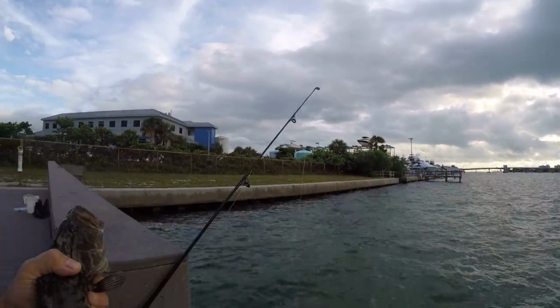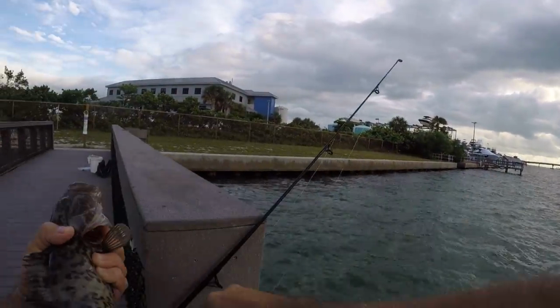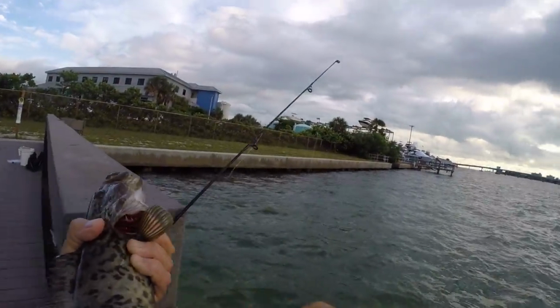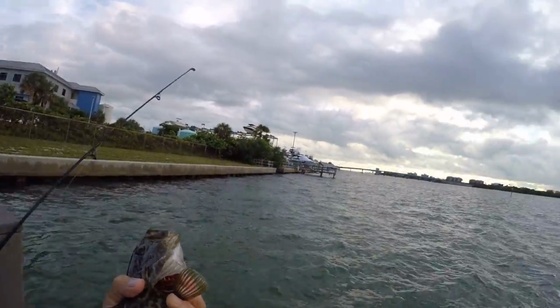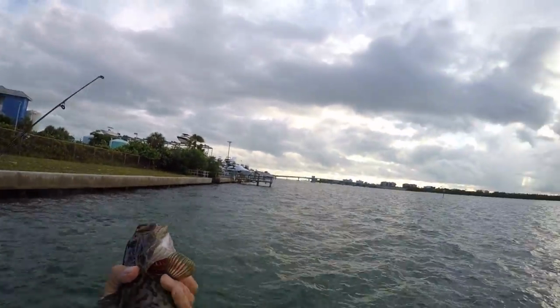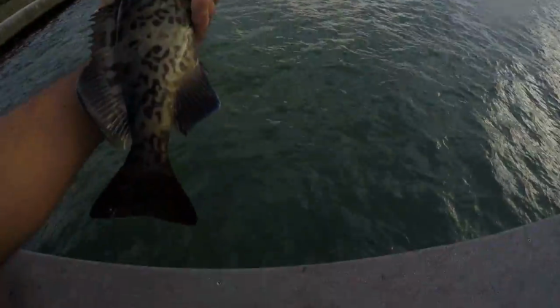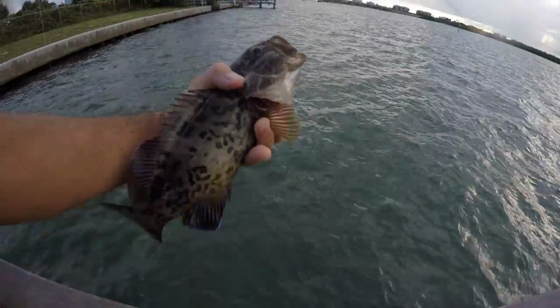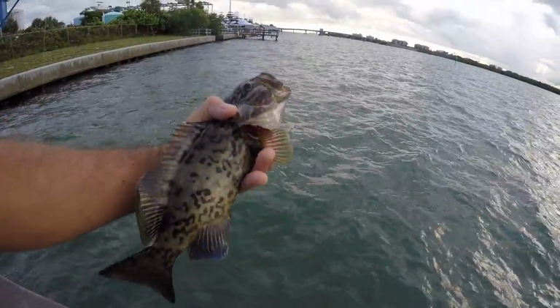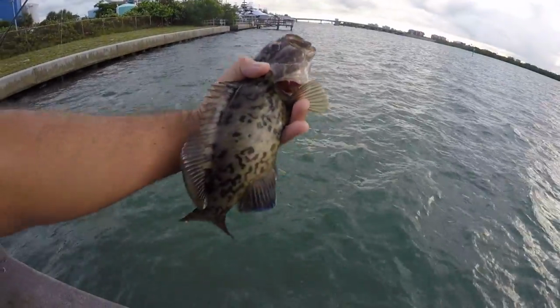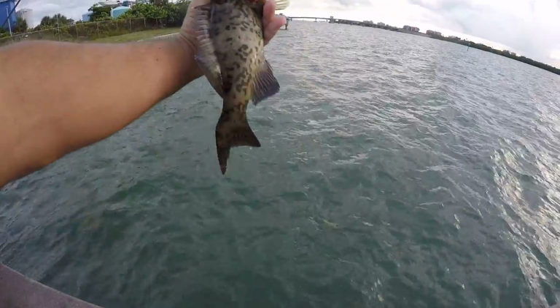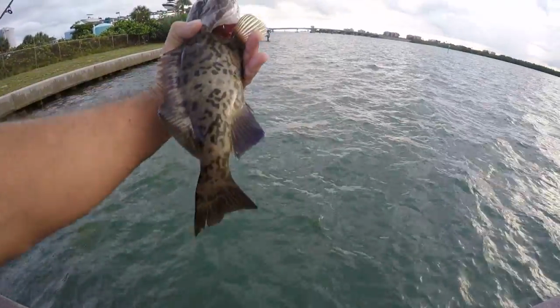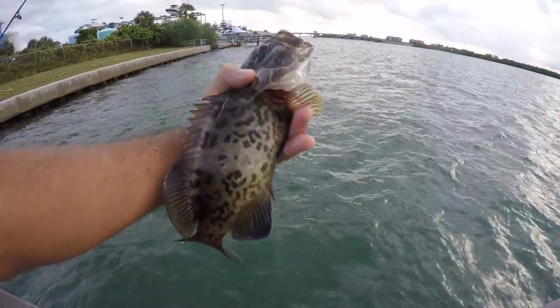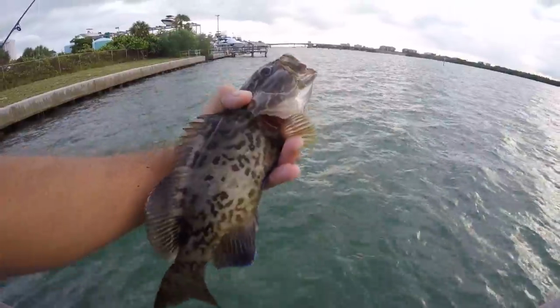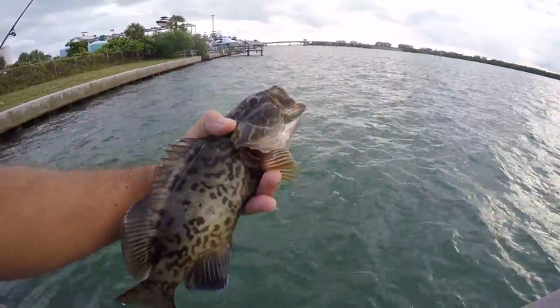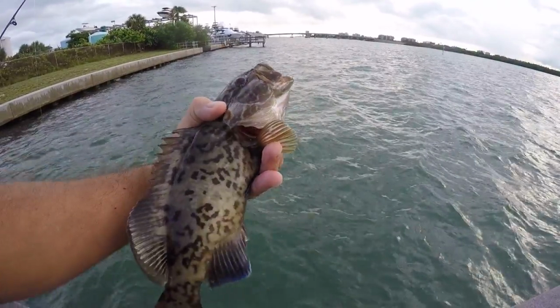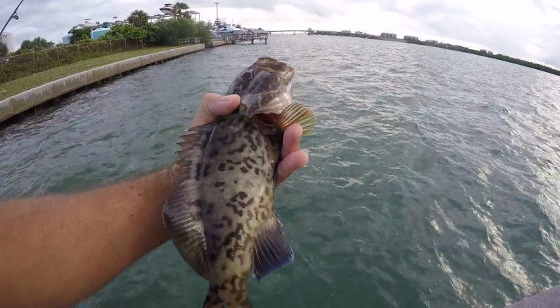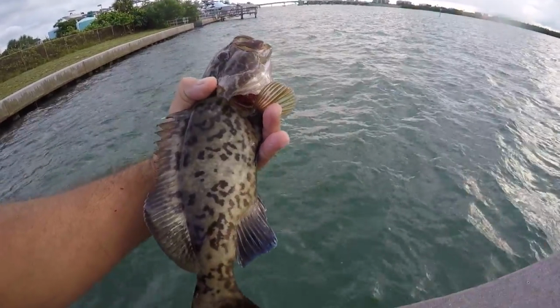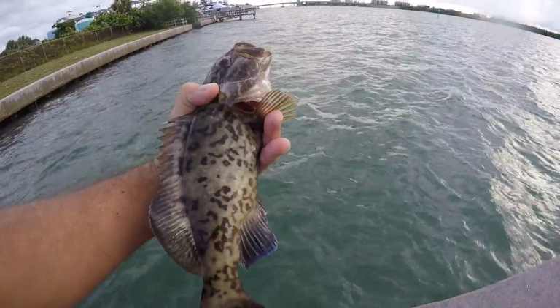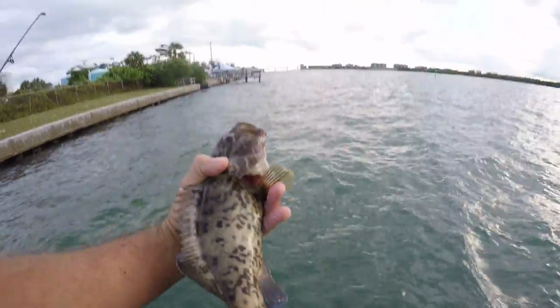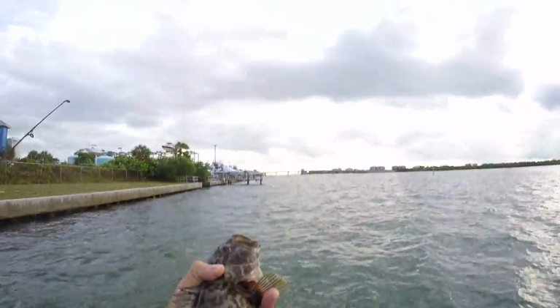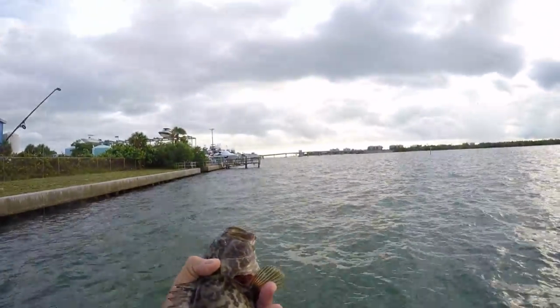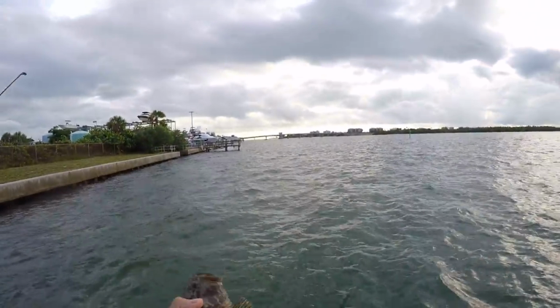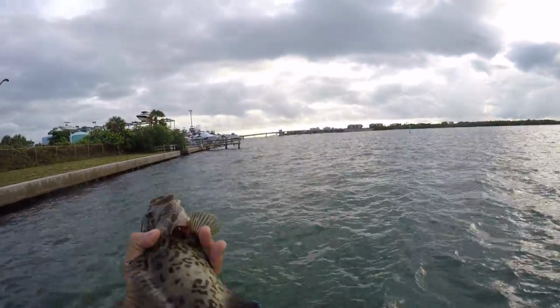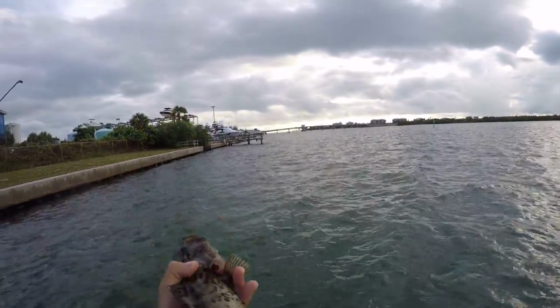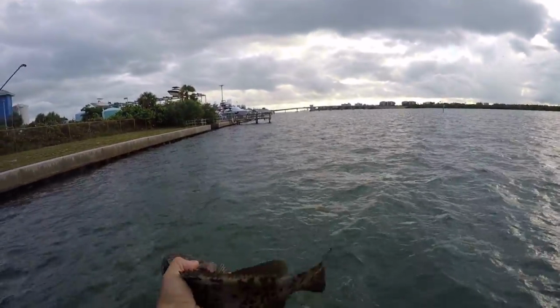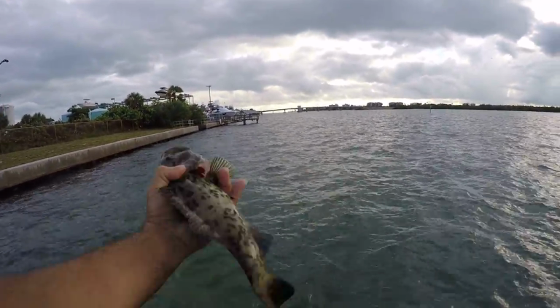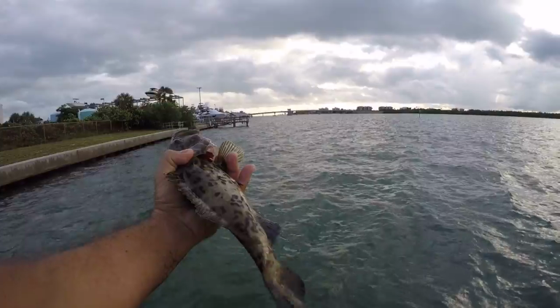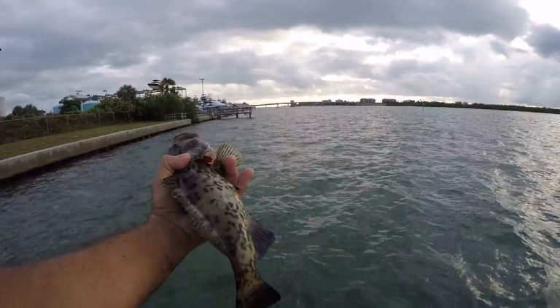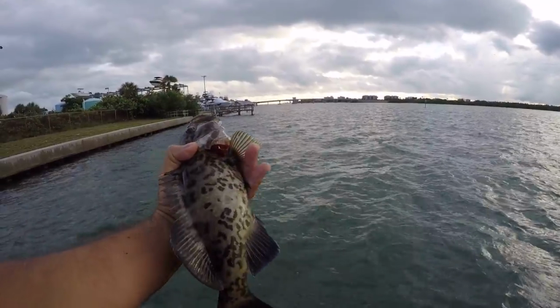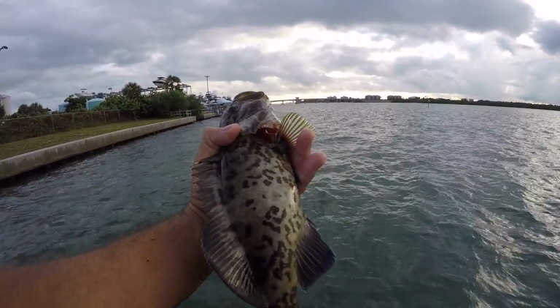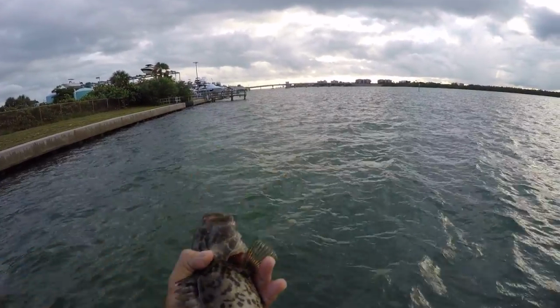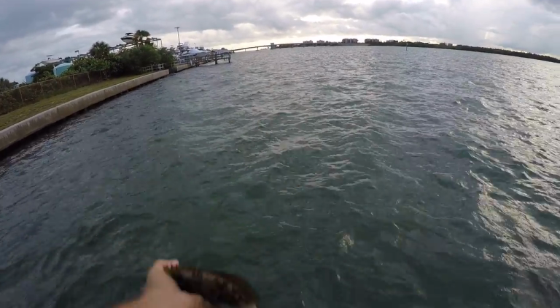Wow. Just look at the colors on that fish. Very pretty. See you later, big guy. Thanks for the catch.